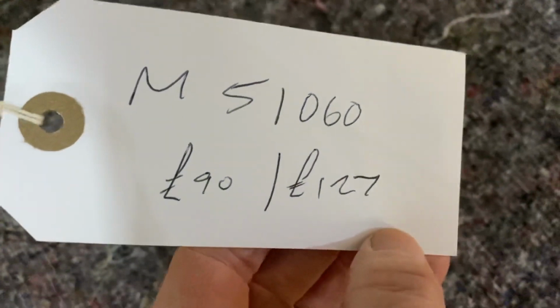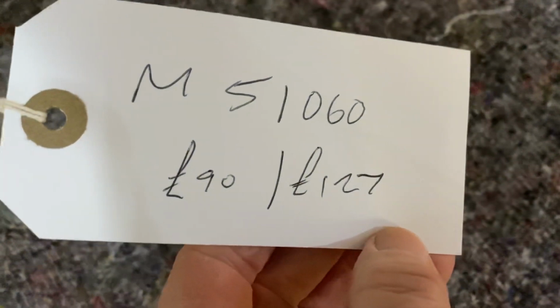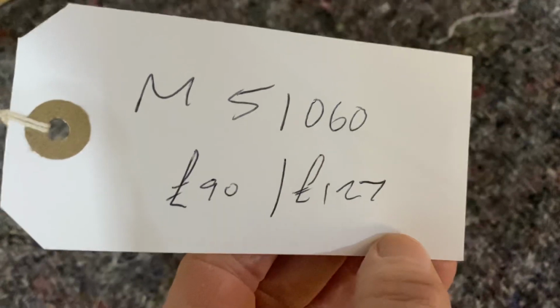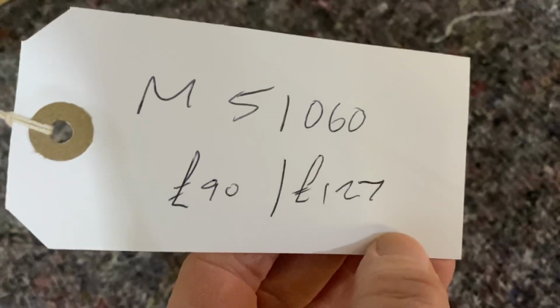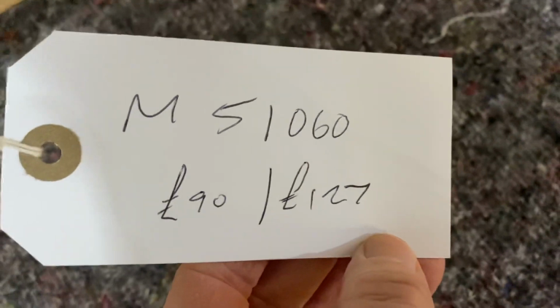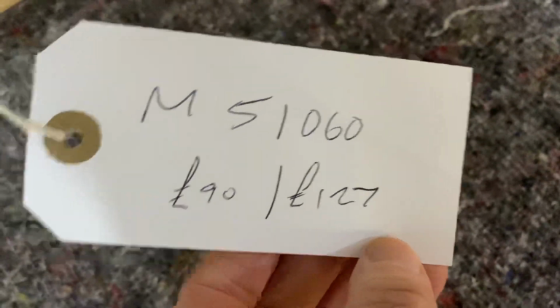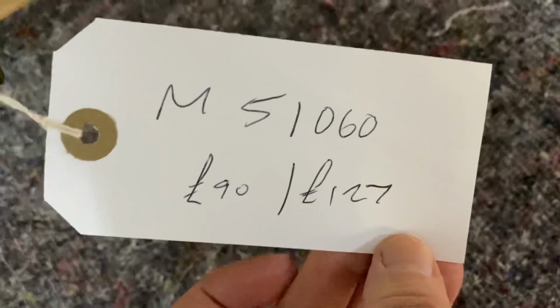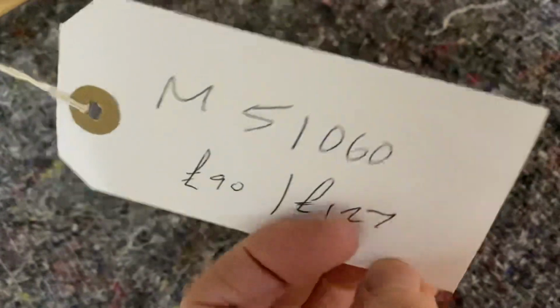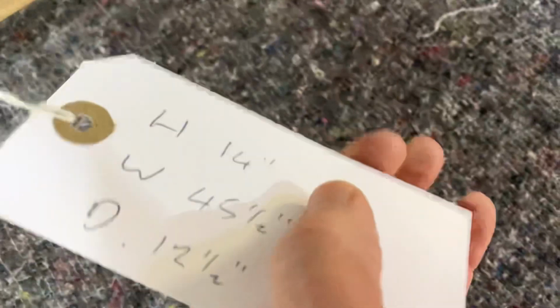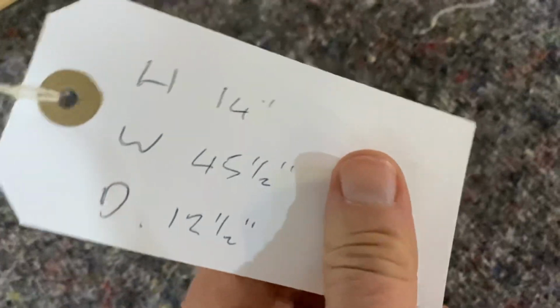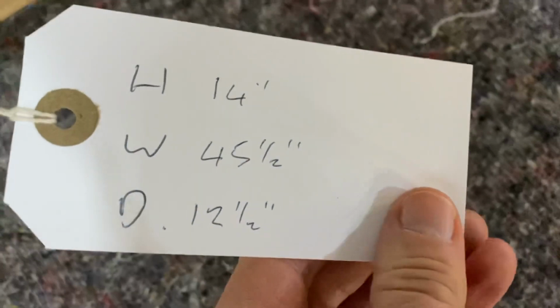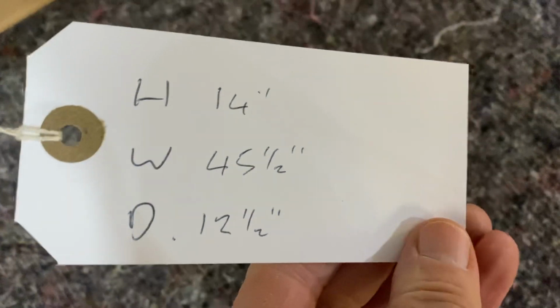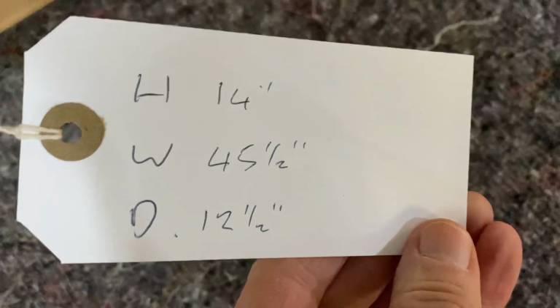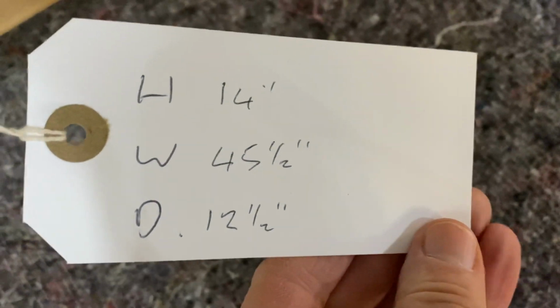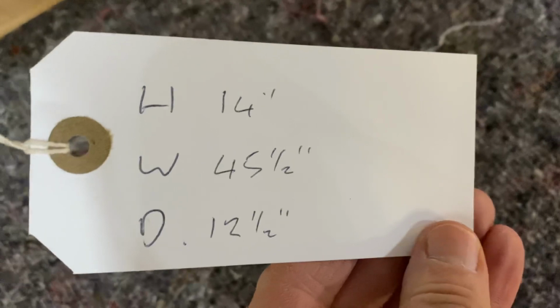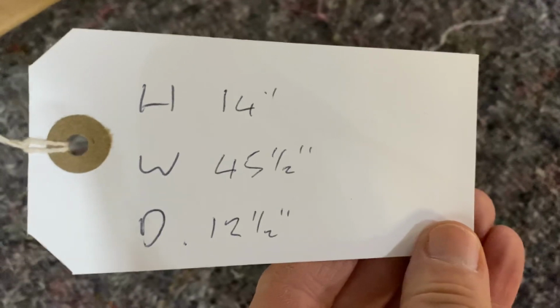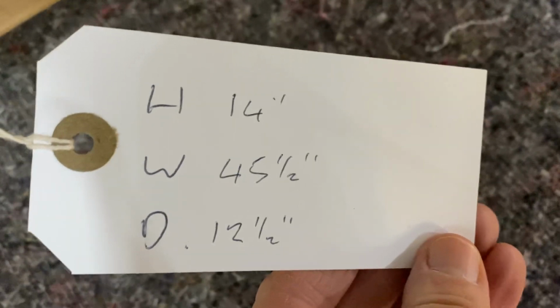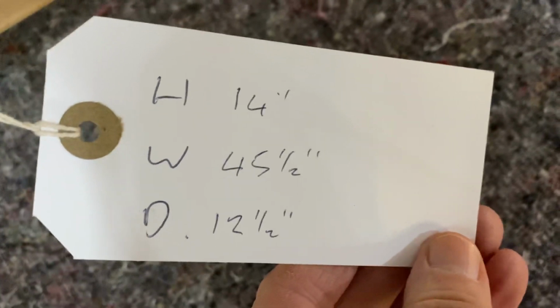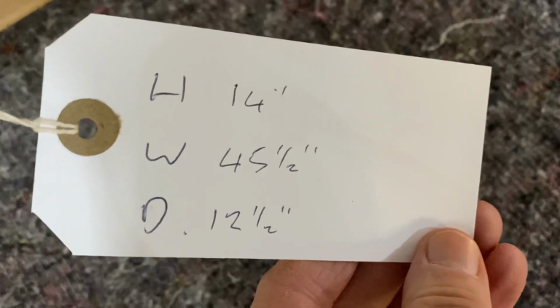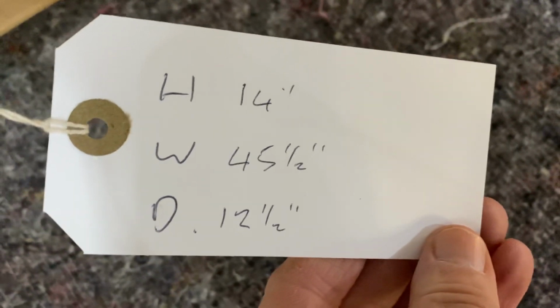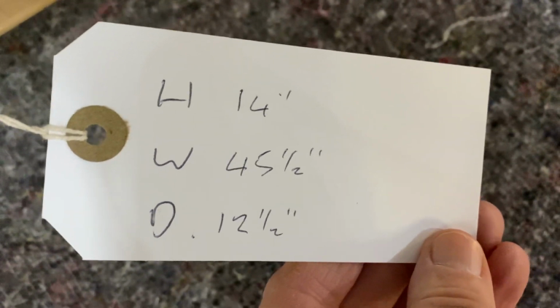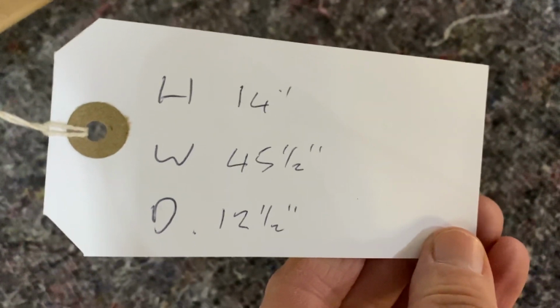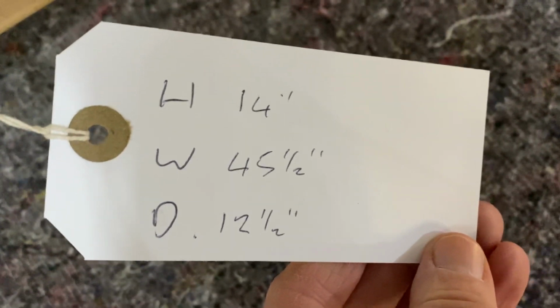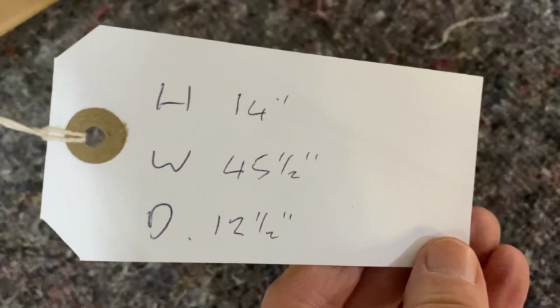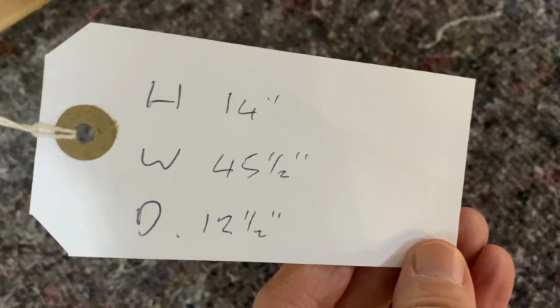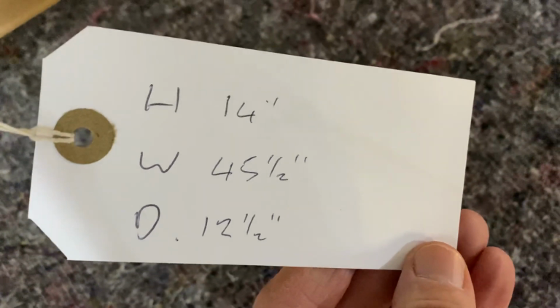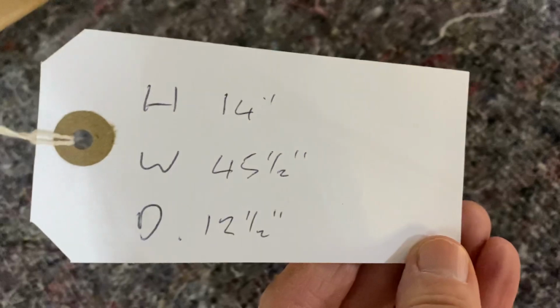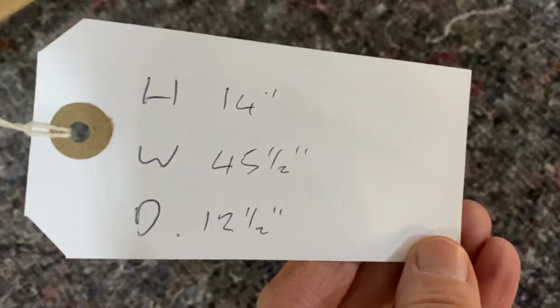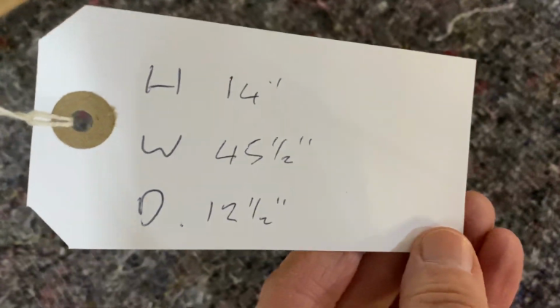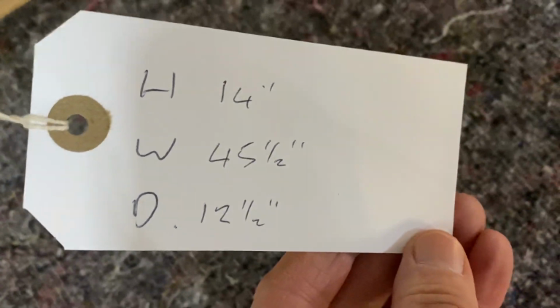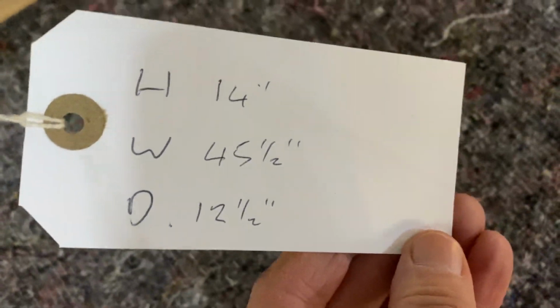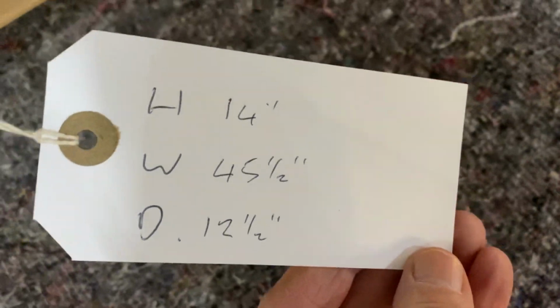The price as it is is 90 pounds, or if you'd like it wax polished it'll be 127 pounds. It's 14 inches high, 45 and a half inches wide, and that shelf at the top is 12 and a half inches deep.